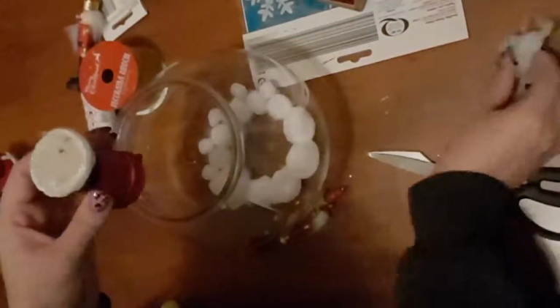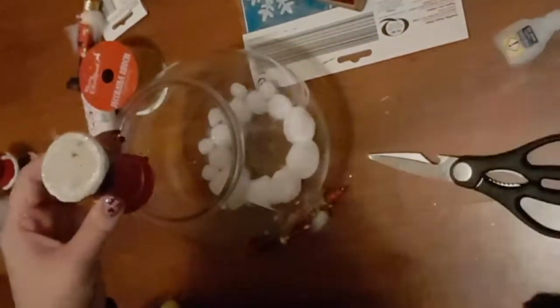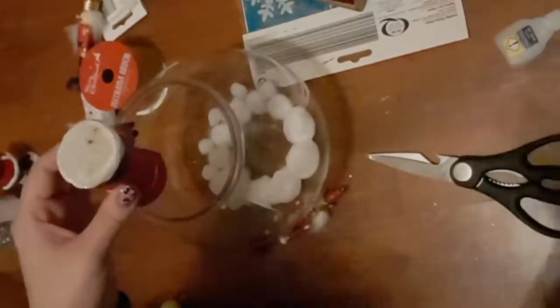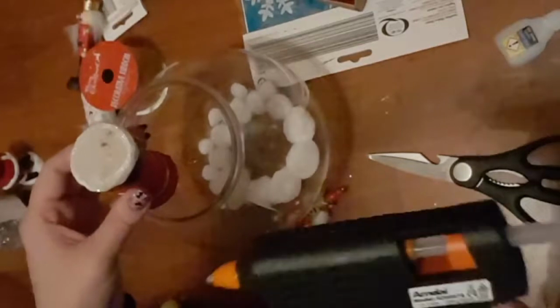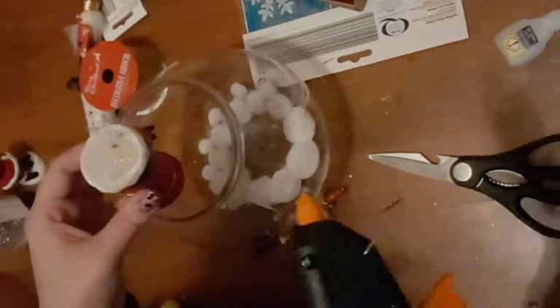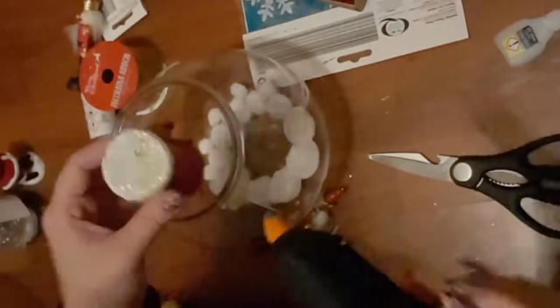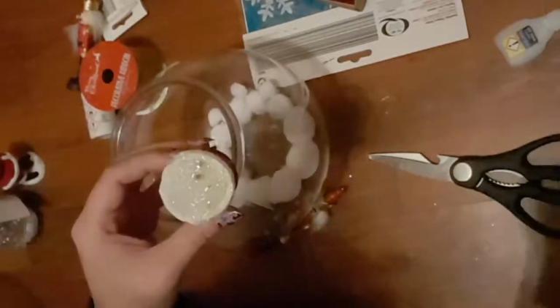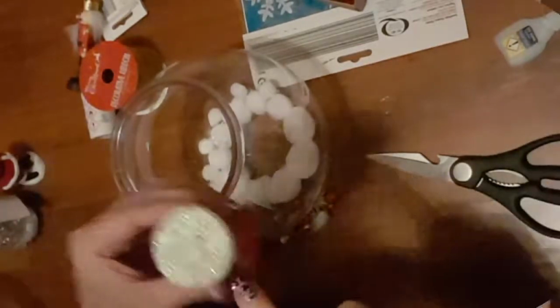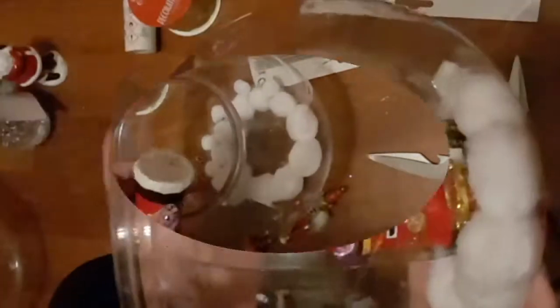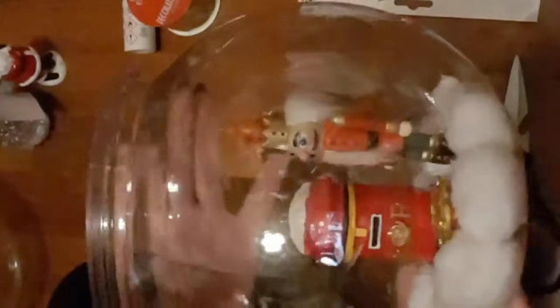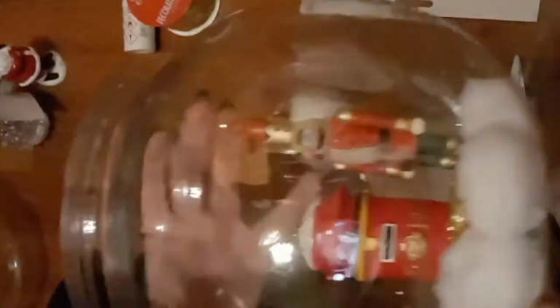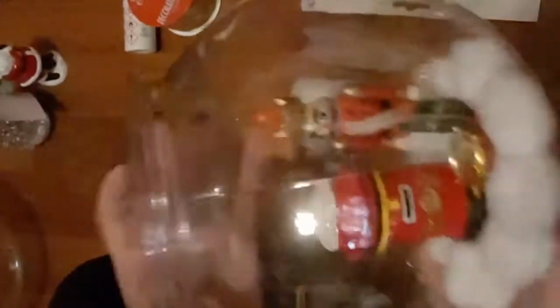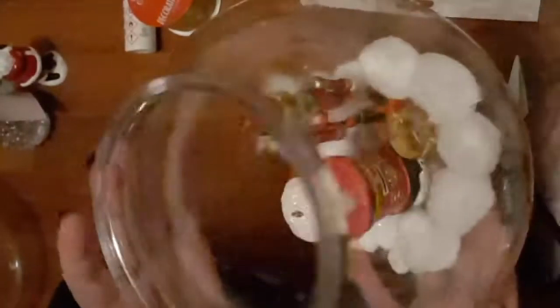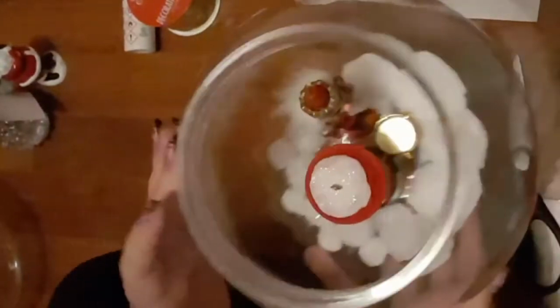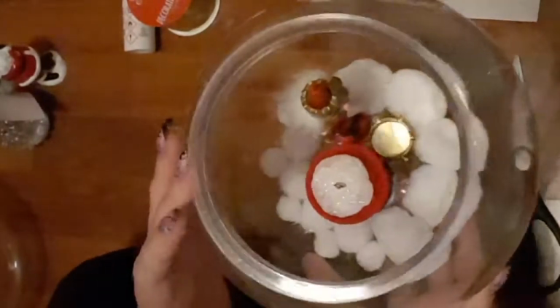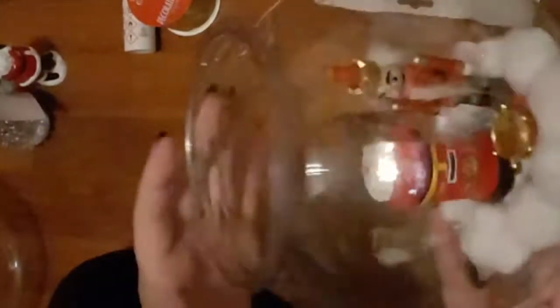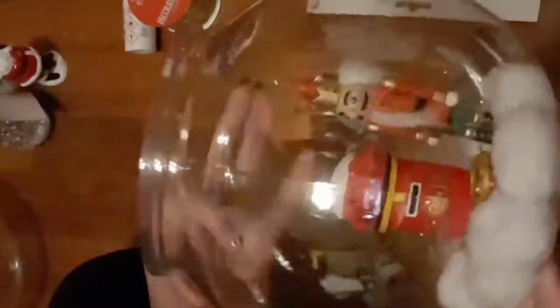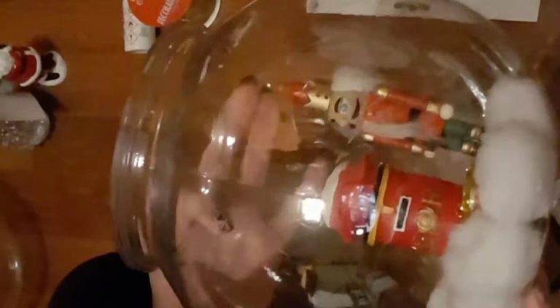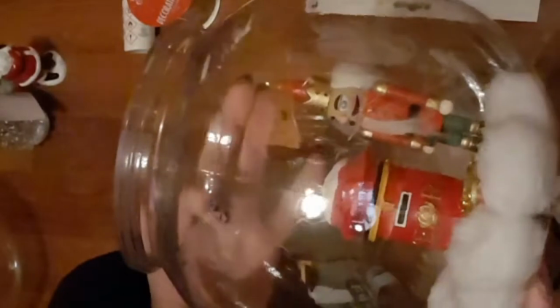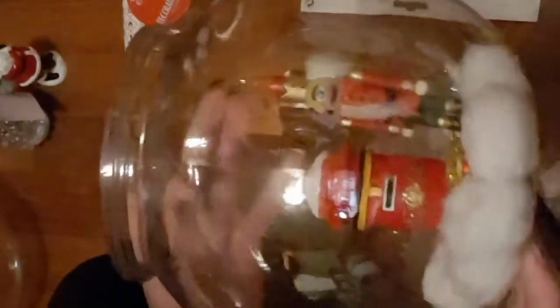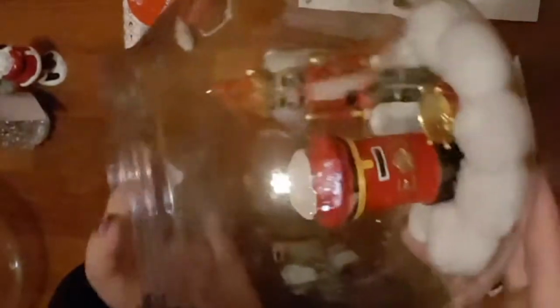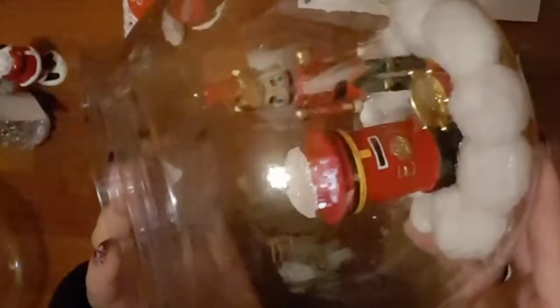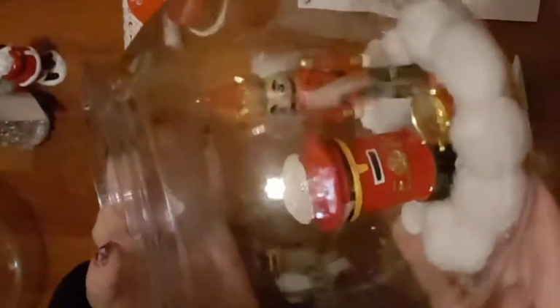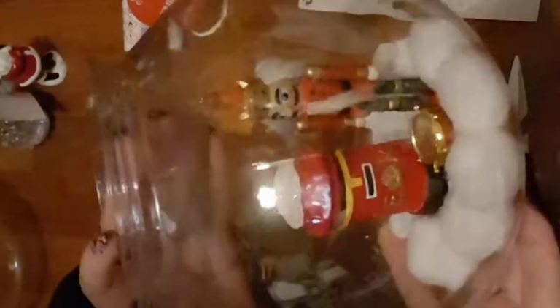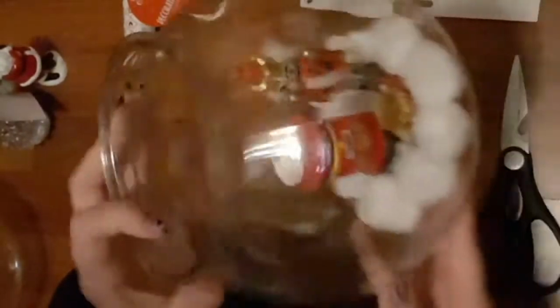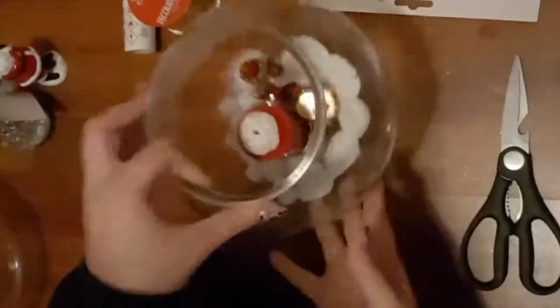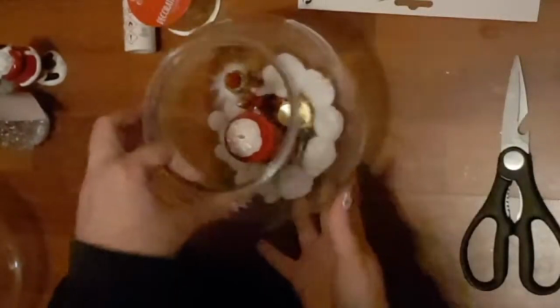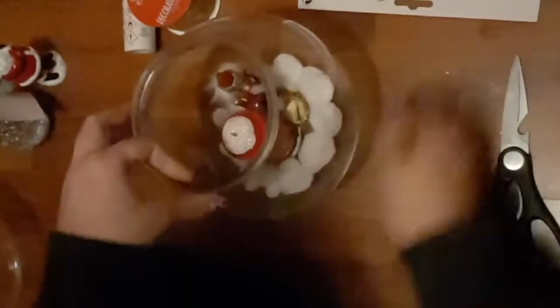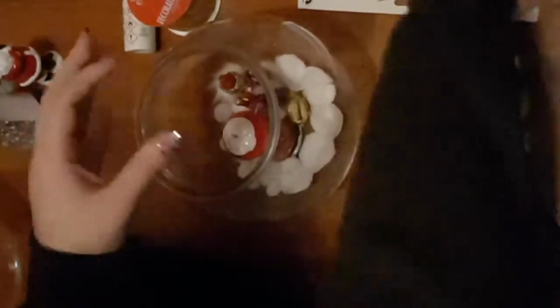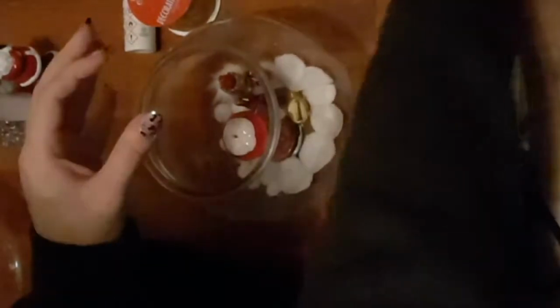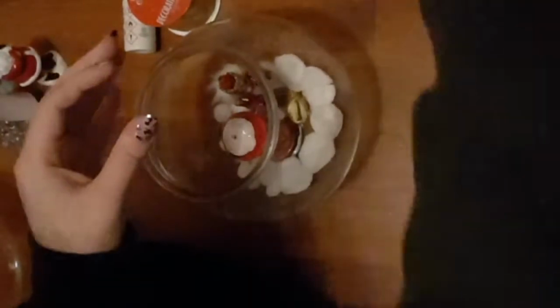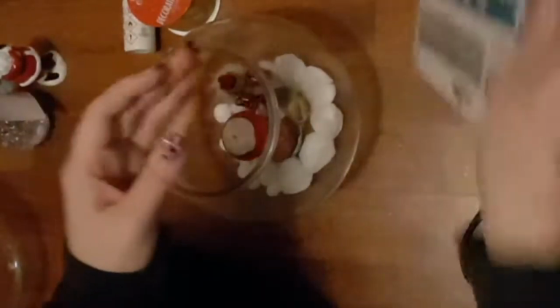My super glue wouldn't hold my ornament down, so I'm going to use my hot glue gun instead. That's my little guys glued in nice and securely now, and it looks something like this.